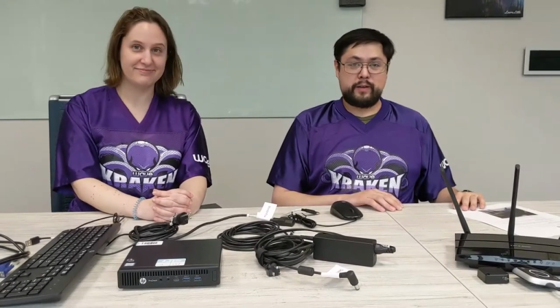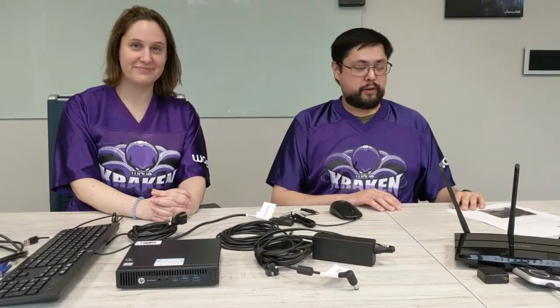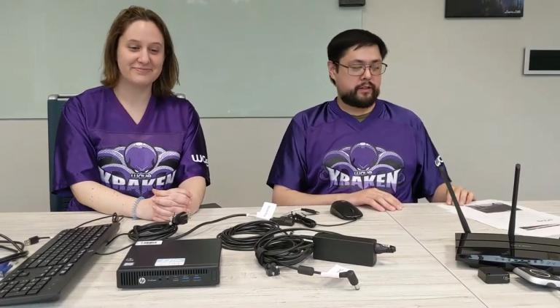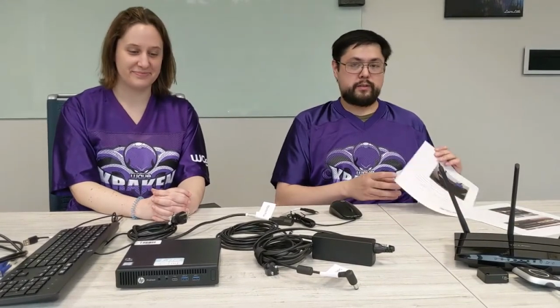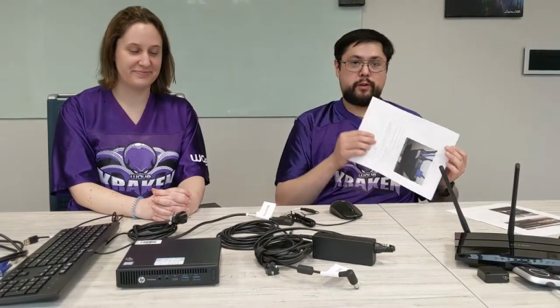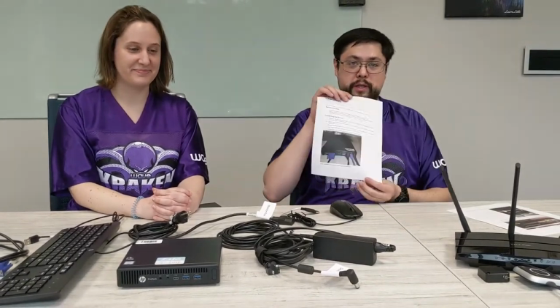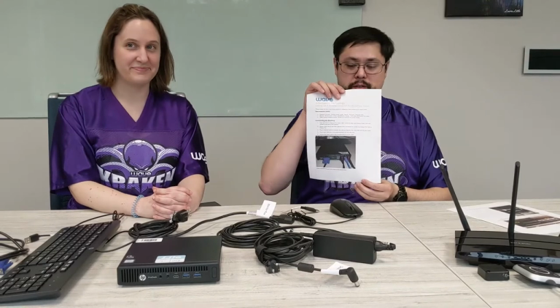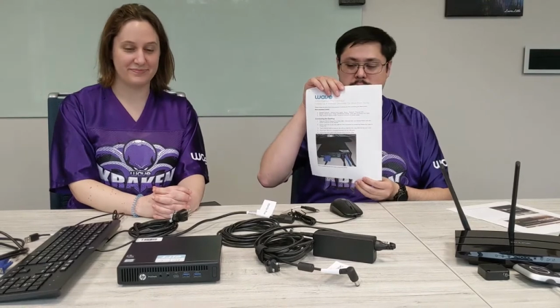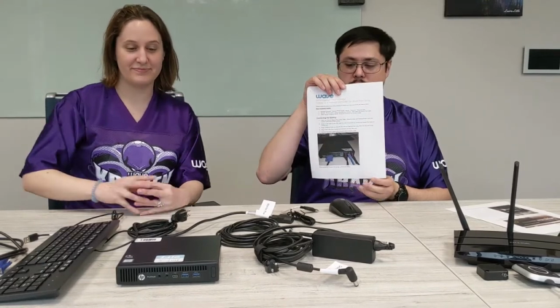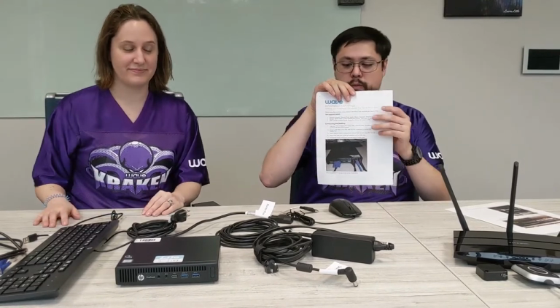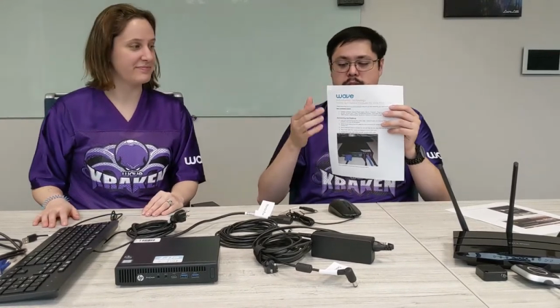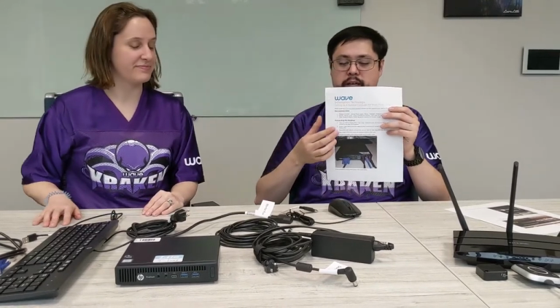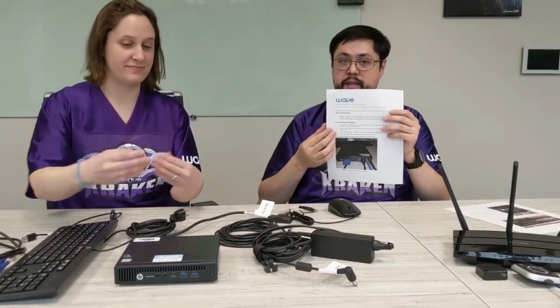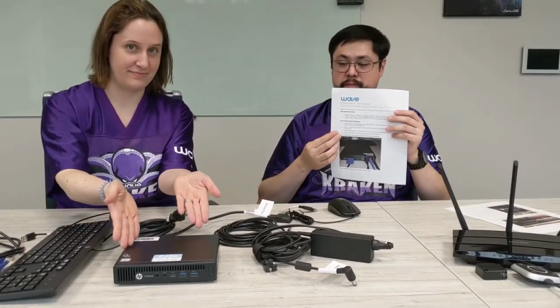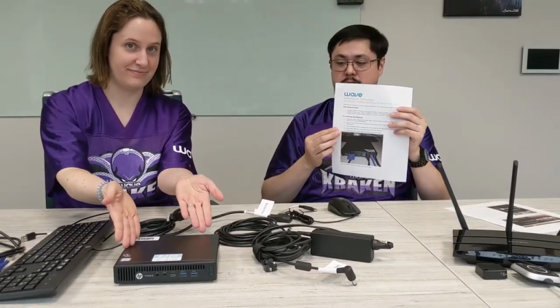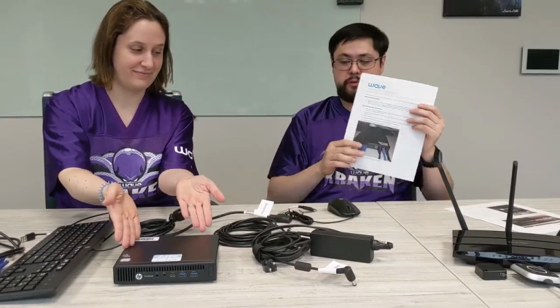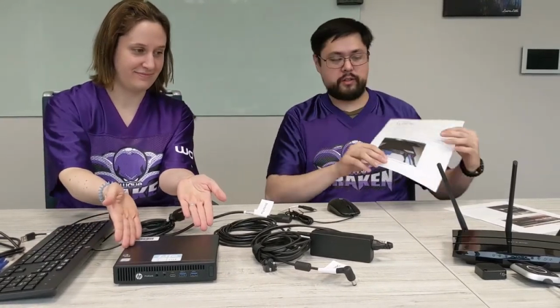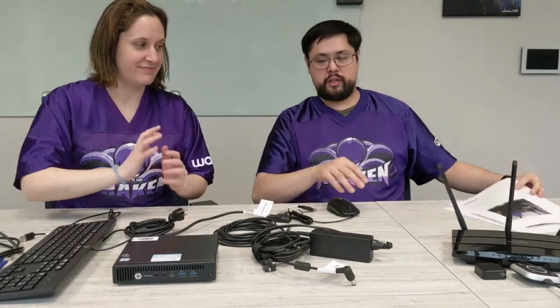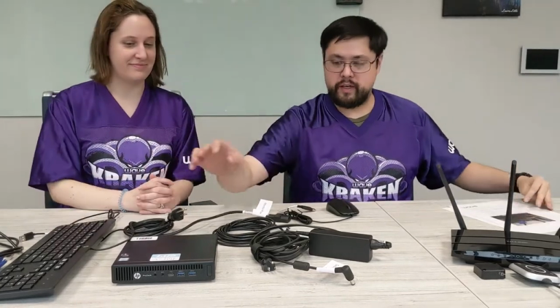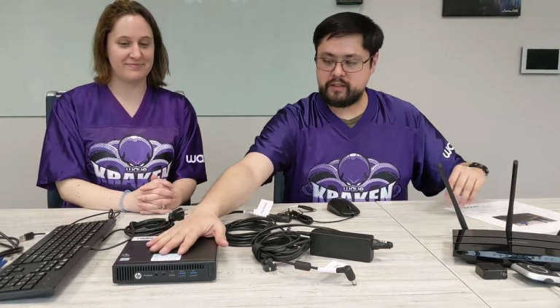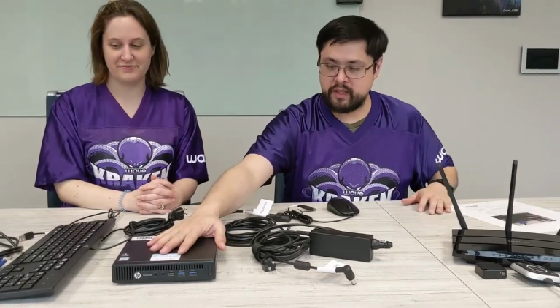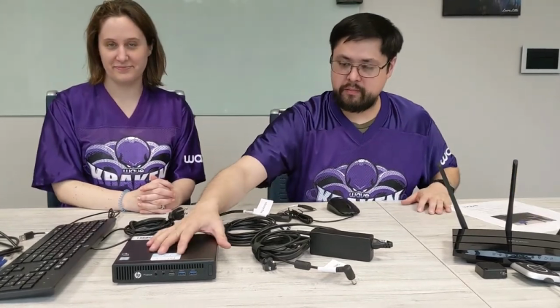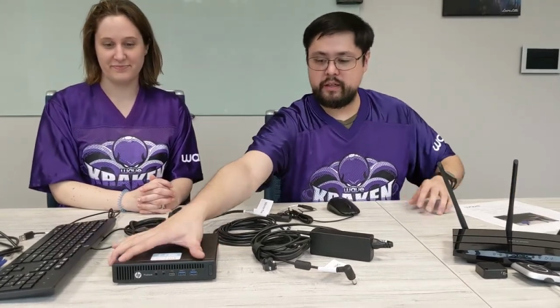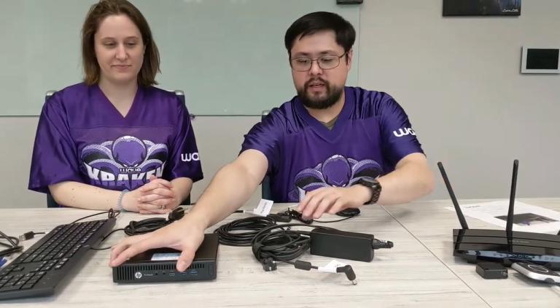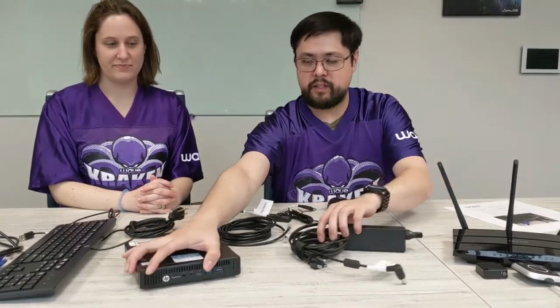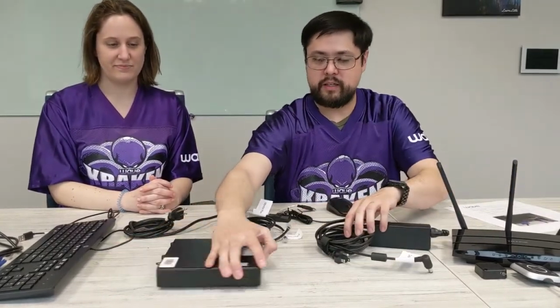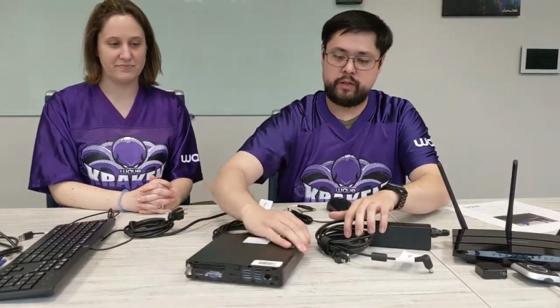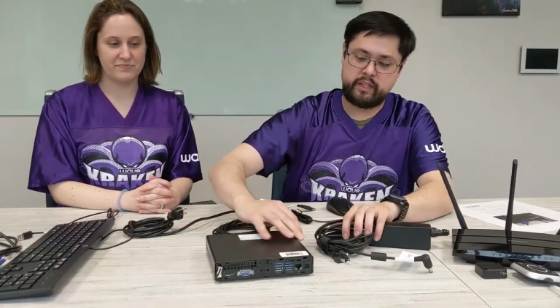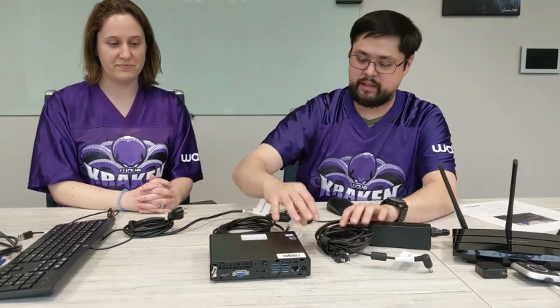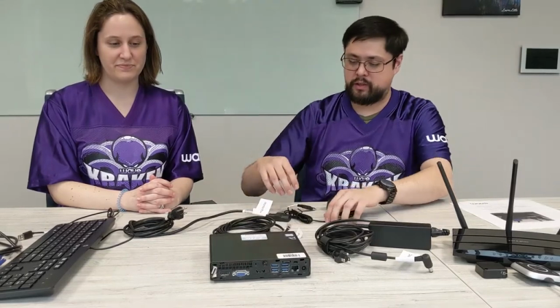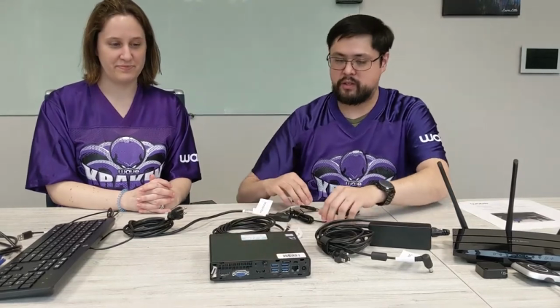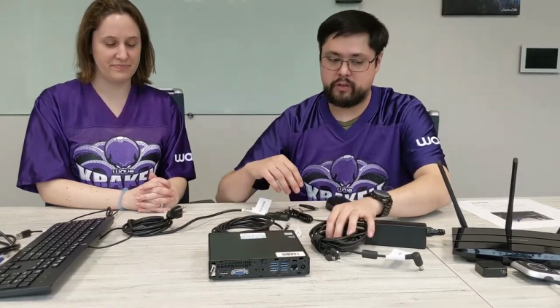Let's go ahead and get everything connected here. If we go to the first page of the instructions, we will be doing the connecting the desktop portion first. Here you have a D600 desktop mini. As far as getting it connected, you want to look at the back side — that's where all the connections are going to go.